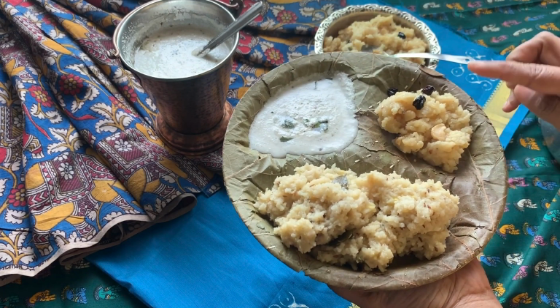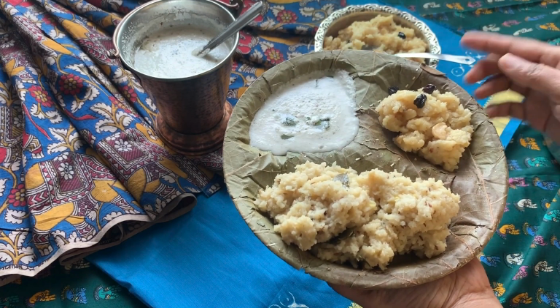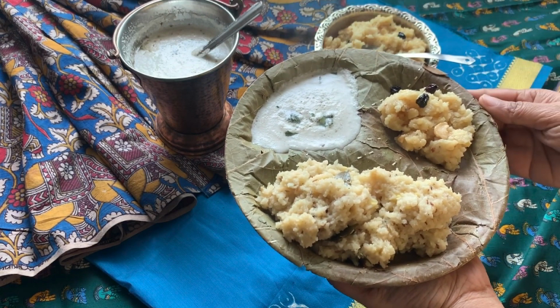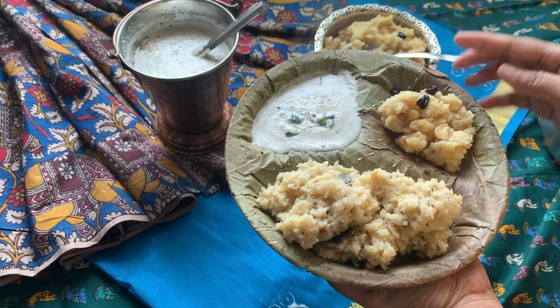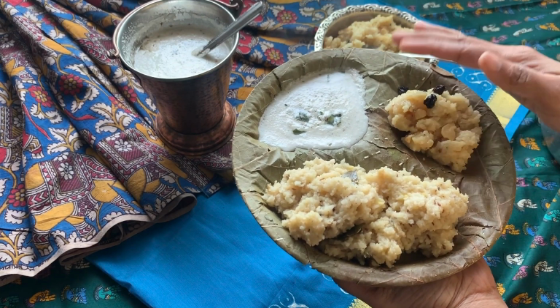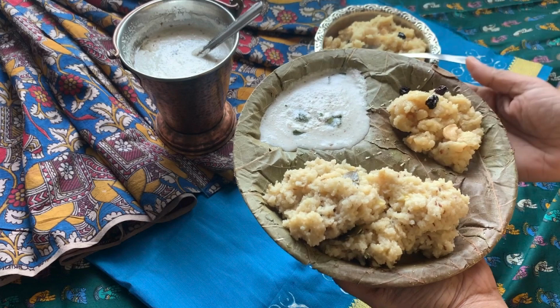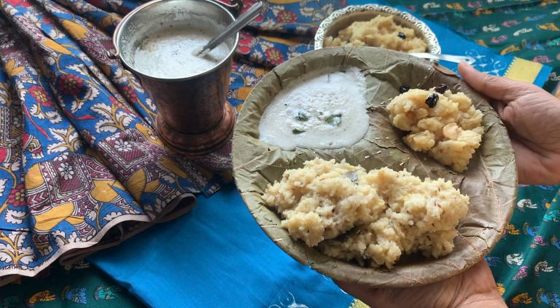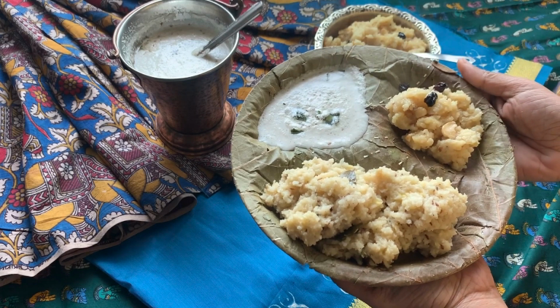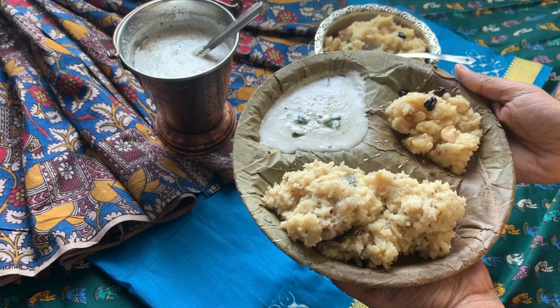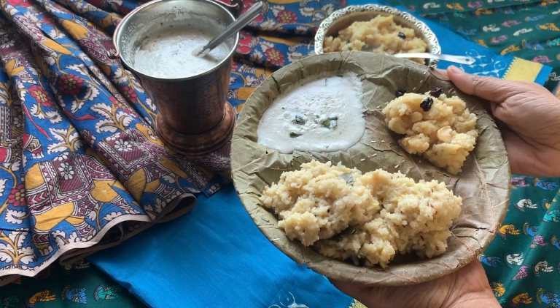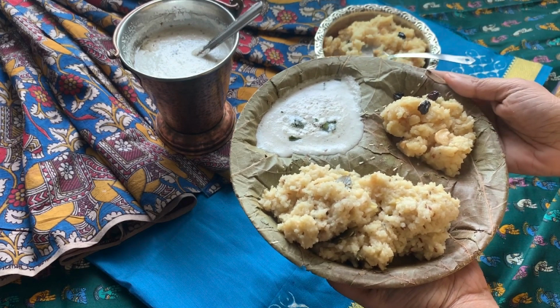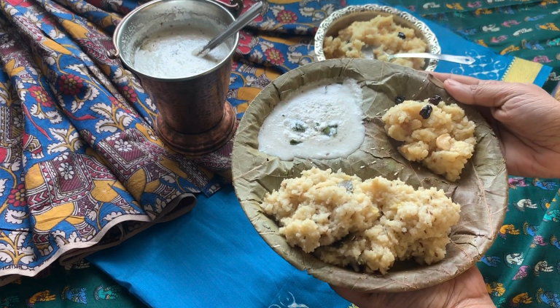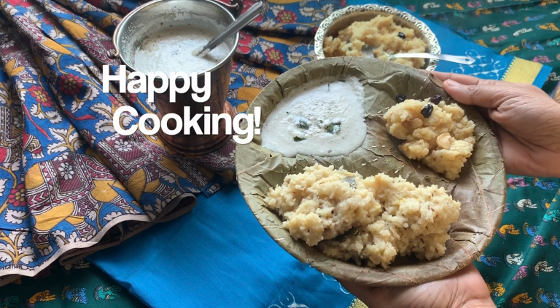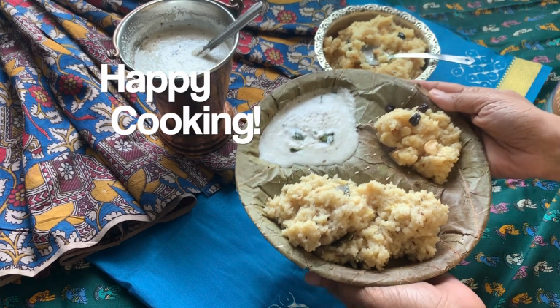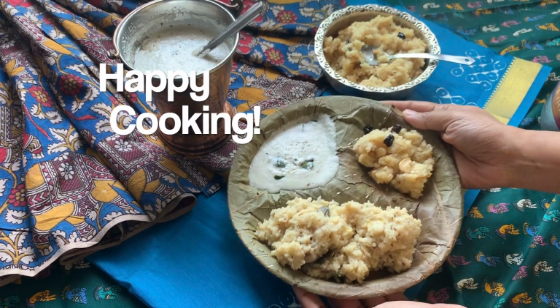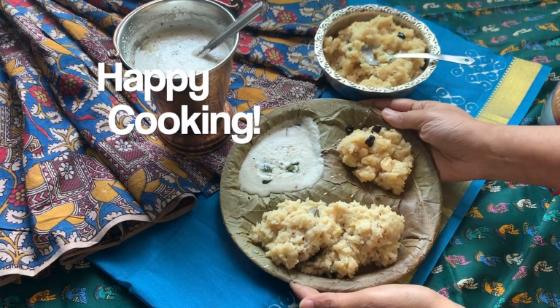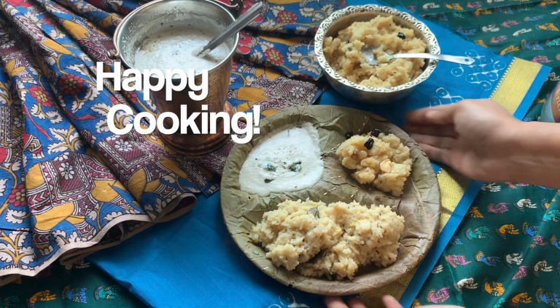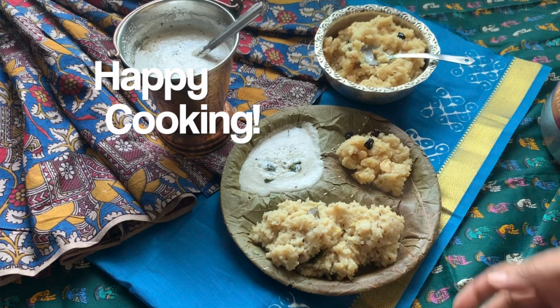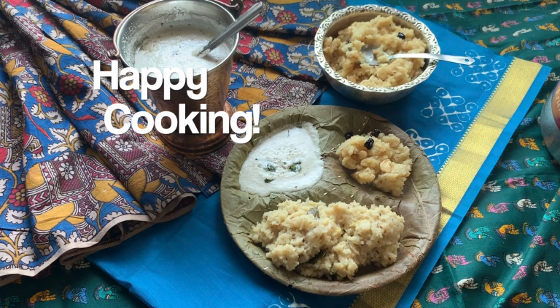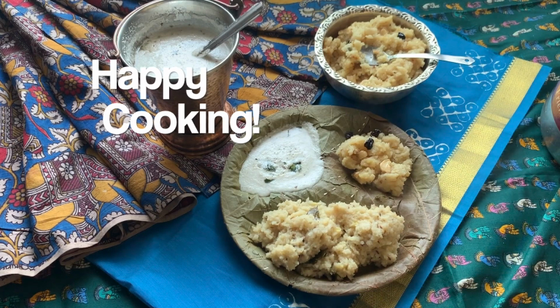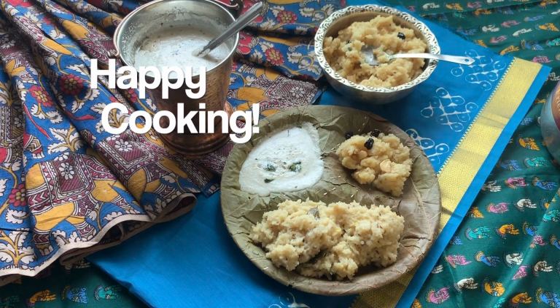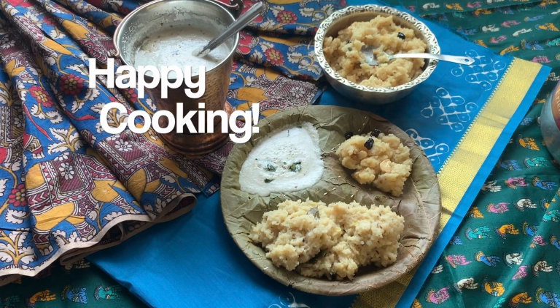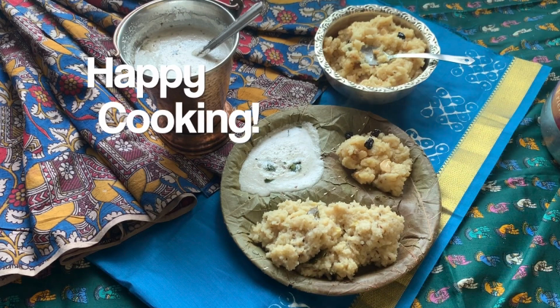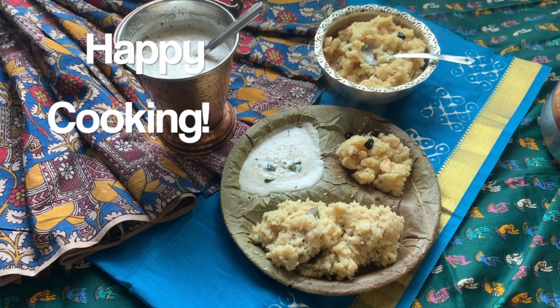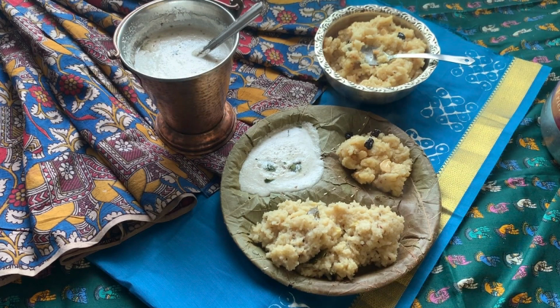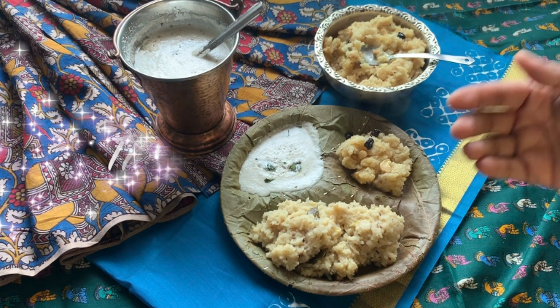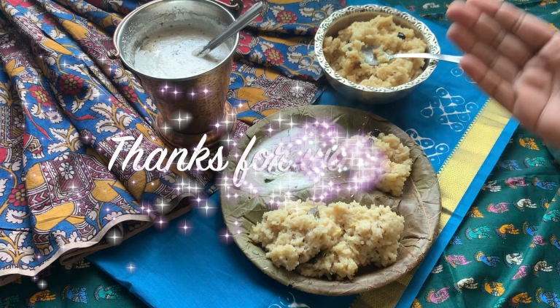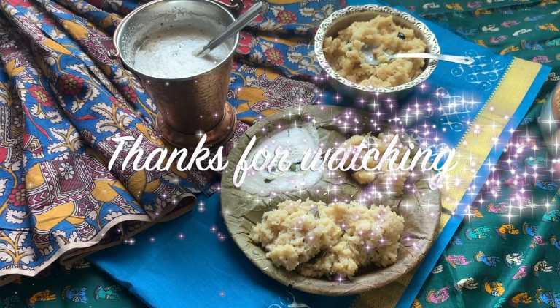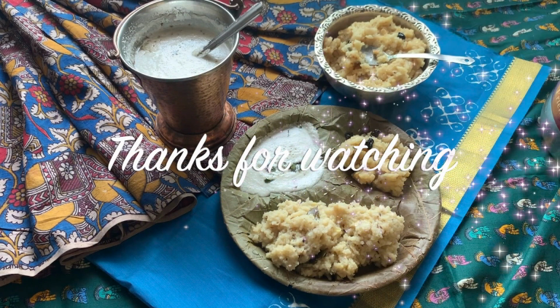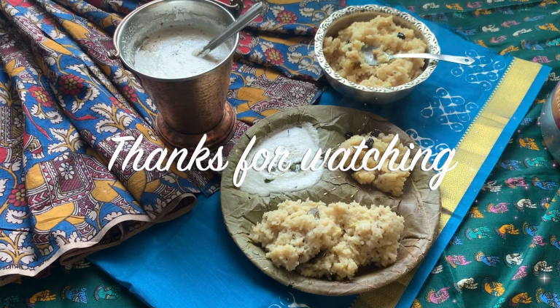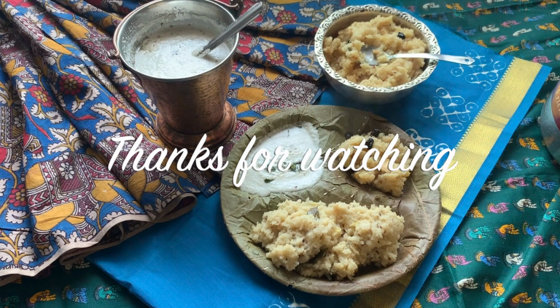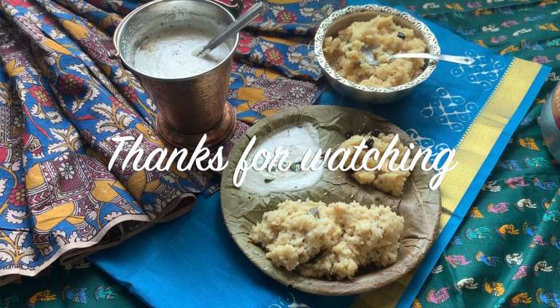The coconut chutney was so easy to make. Do try it at home and share your feedback with me — I would love to hear how it turned out. Do subscribe to my channel. I will come back soon with another delicious recipe. Till then, happy cooking.